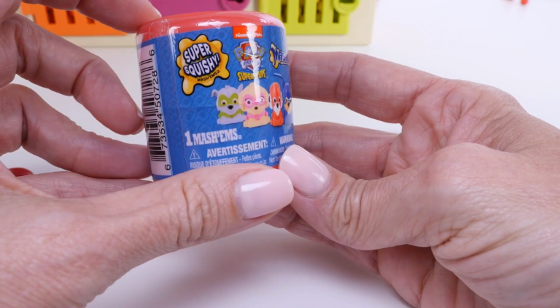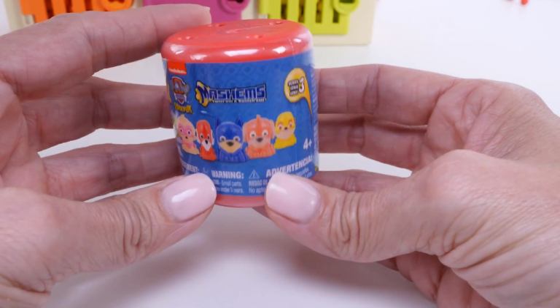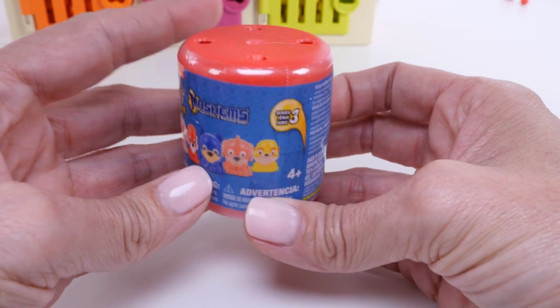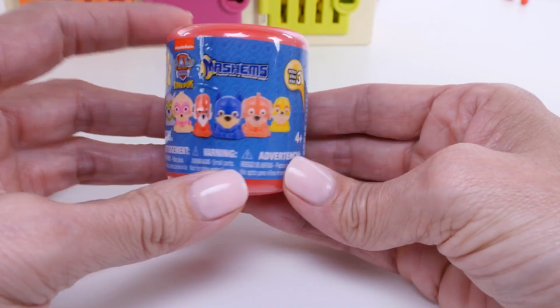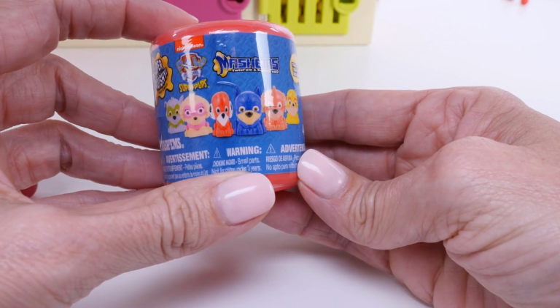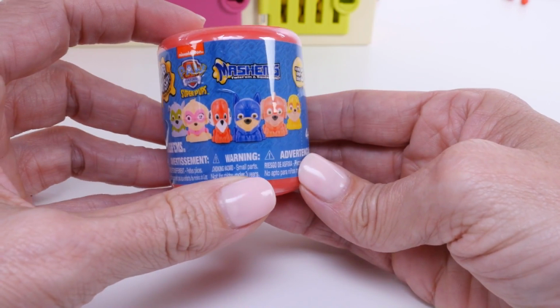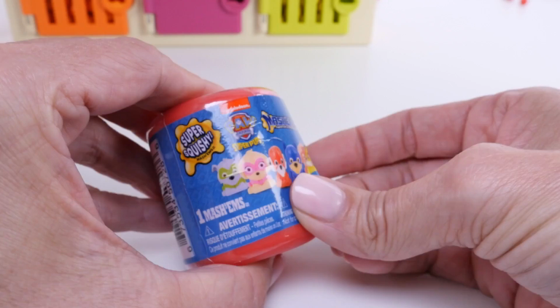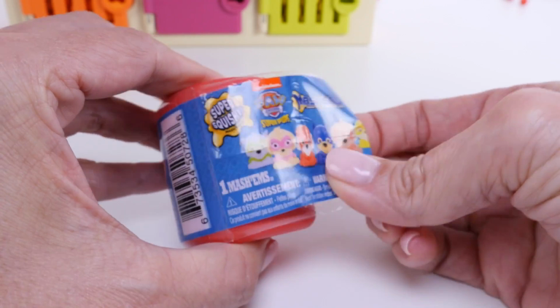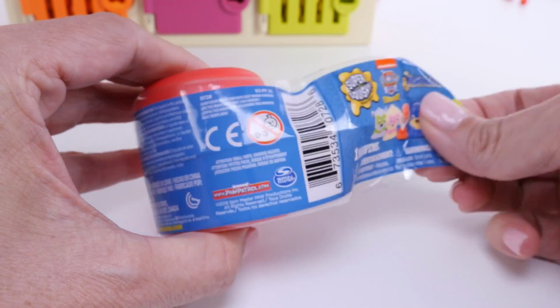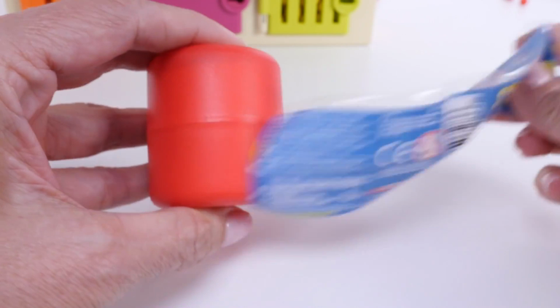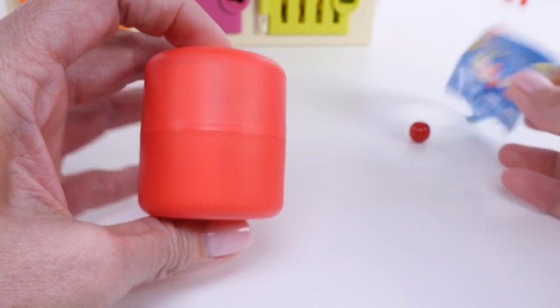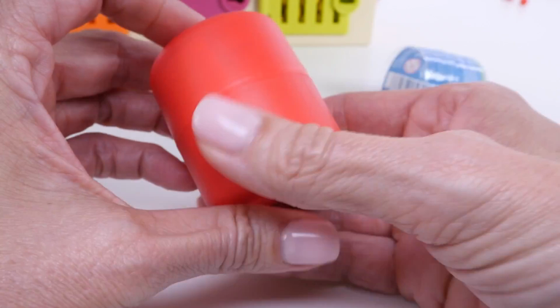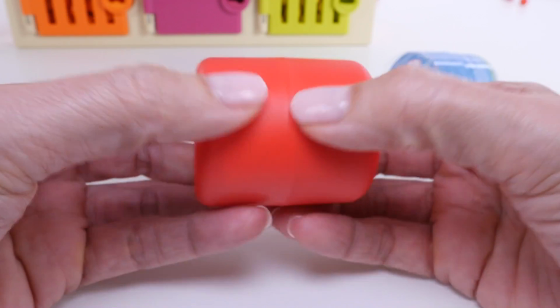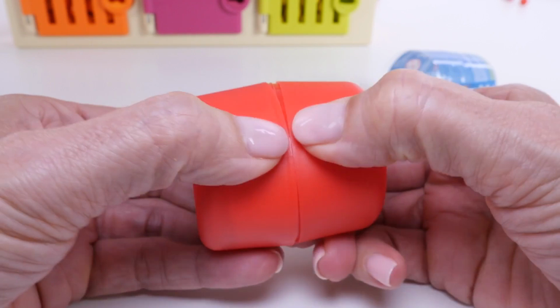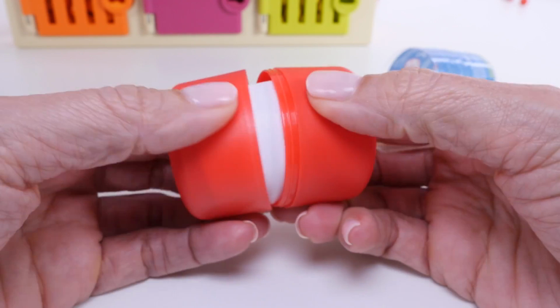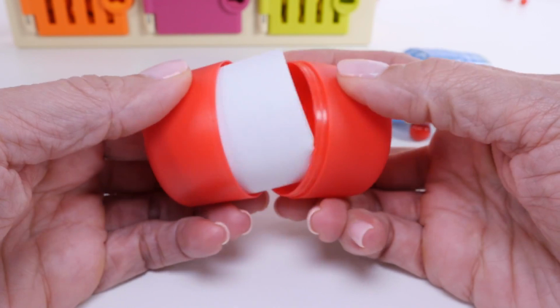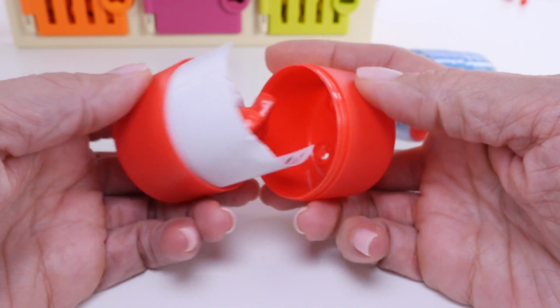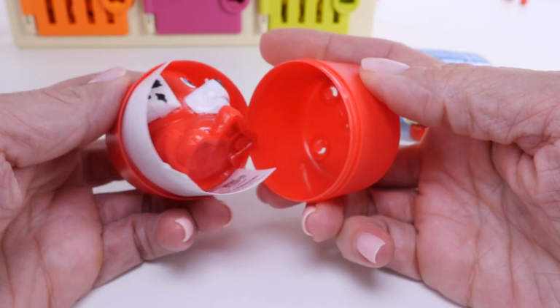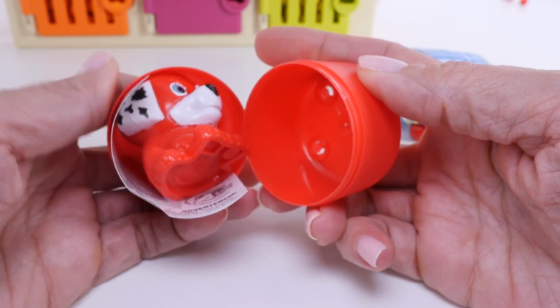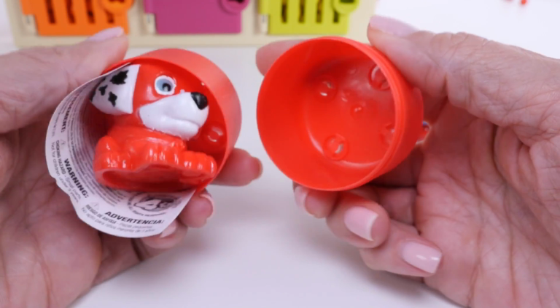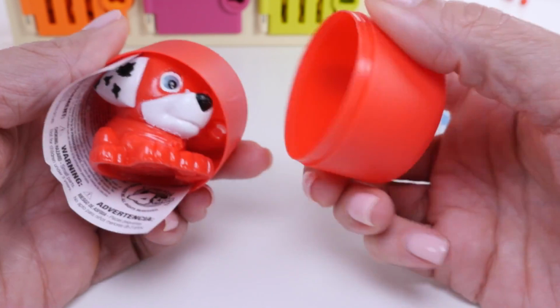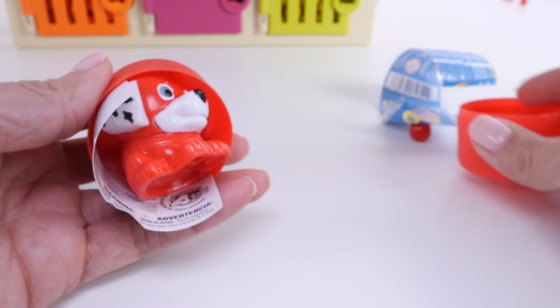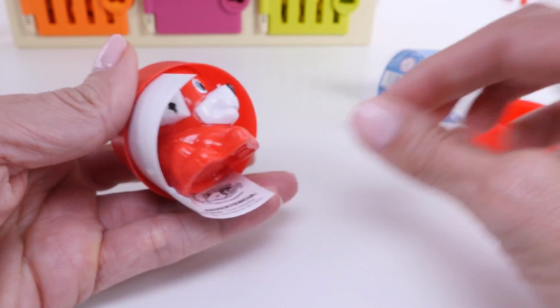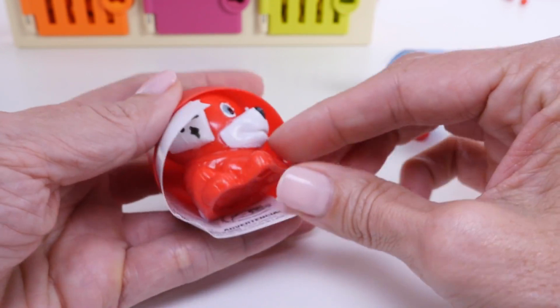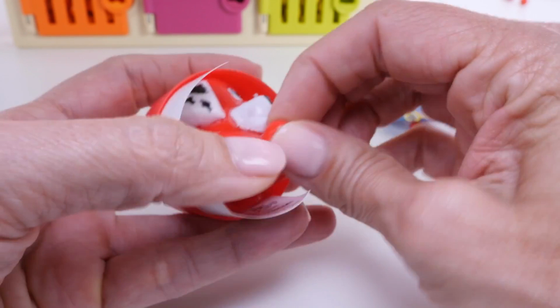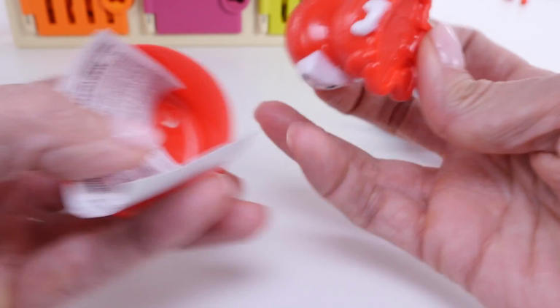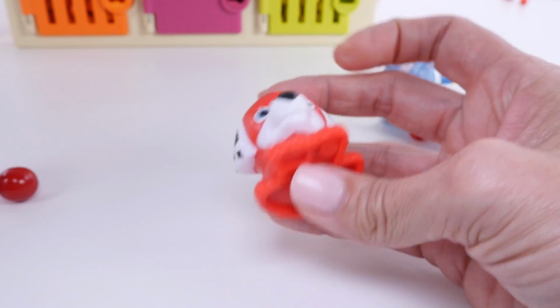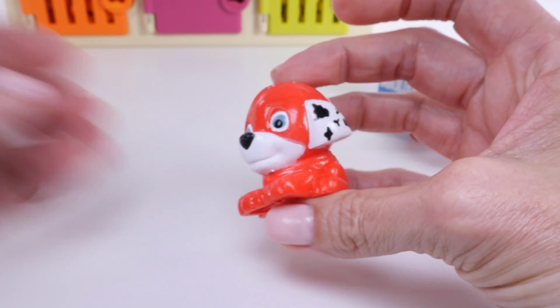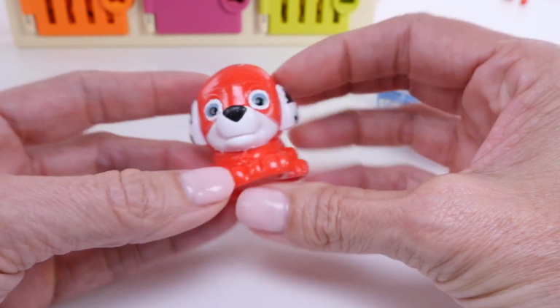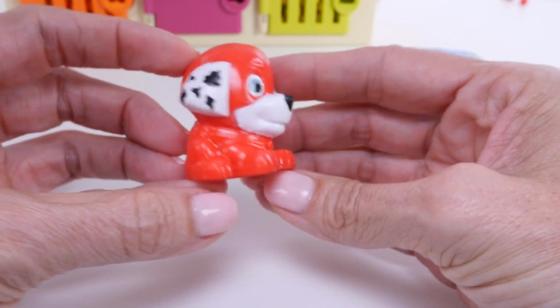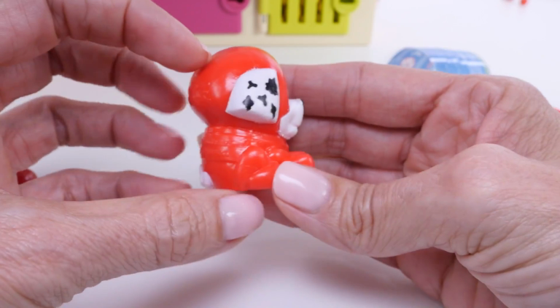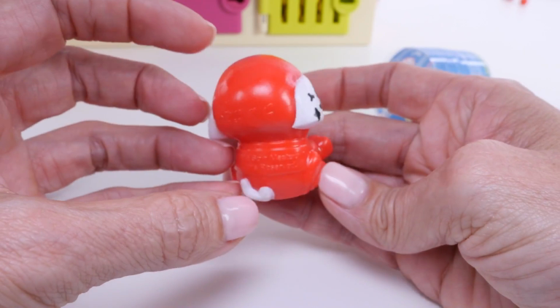Marshall is wearing red, and we have a red surprise toy to open. I wonder who we'll get. No way! We got Marshall! That is so cool!